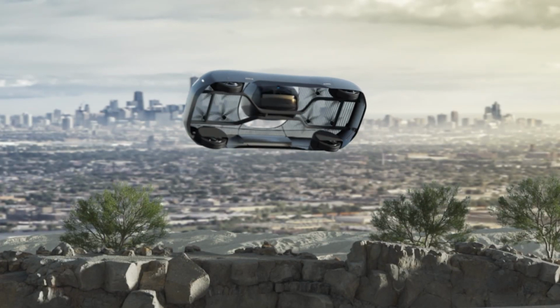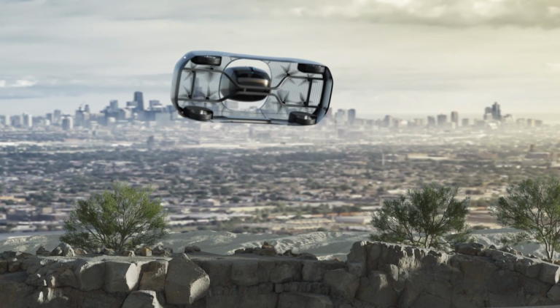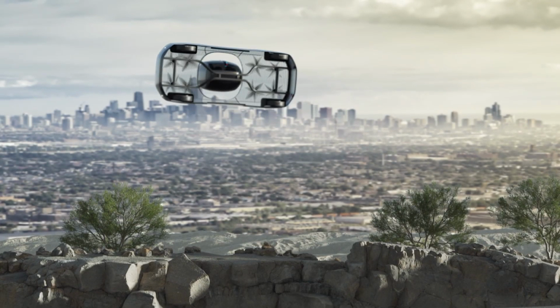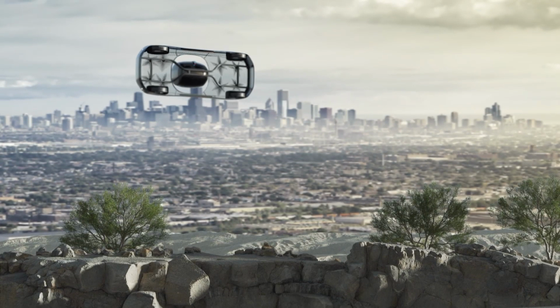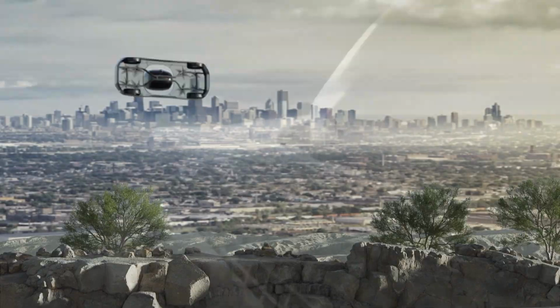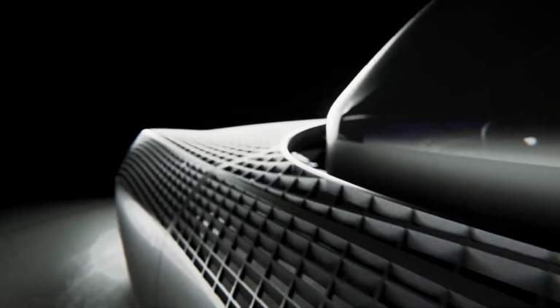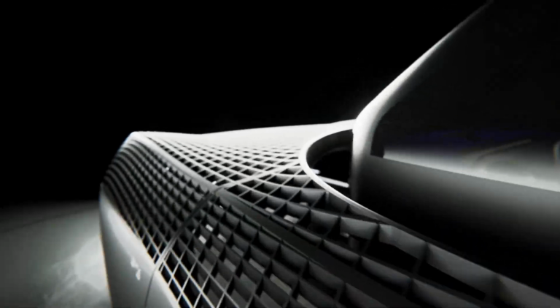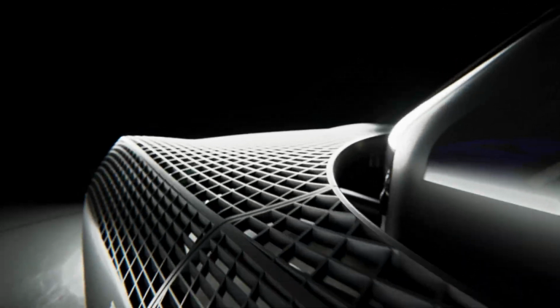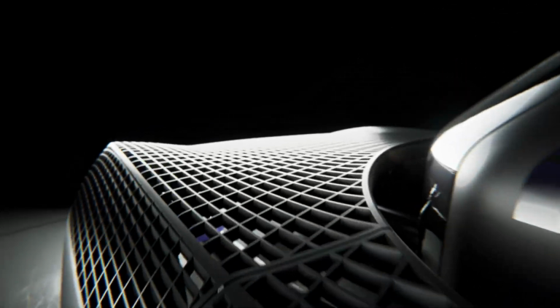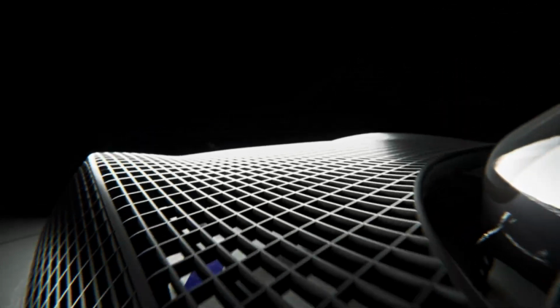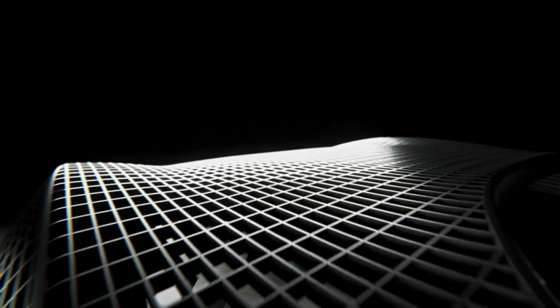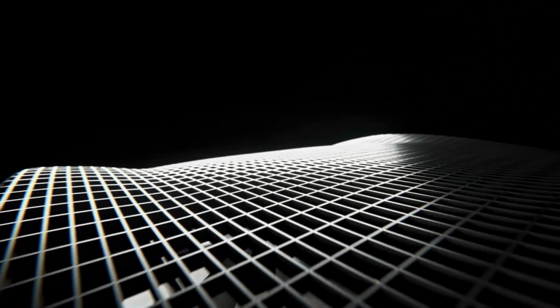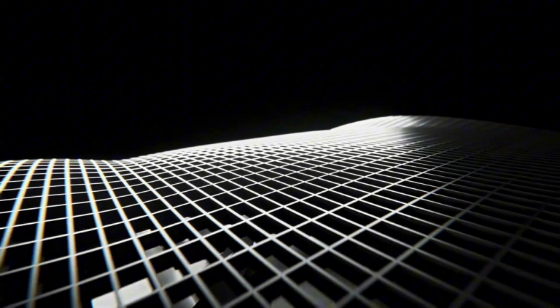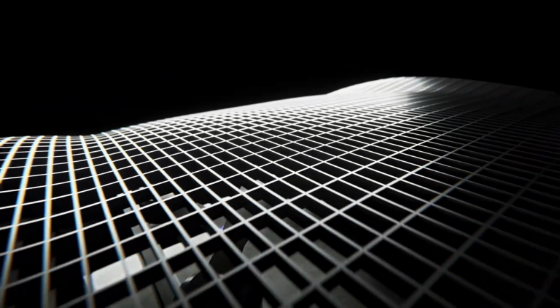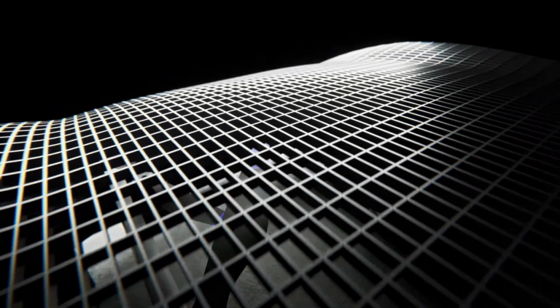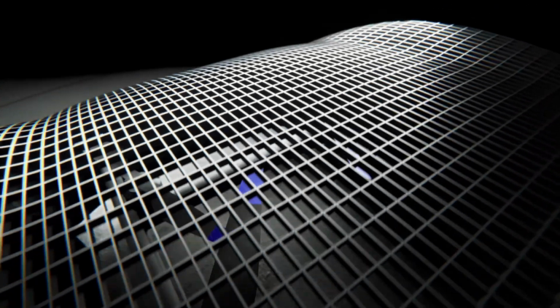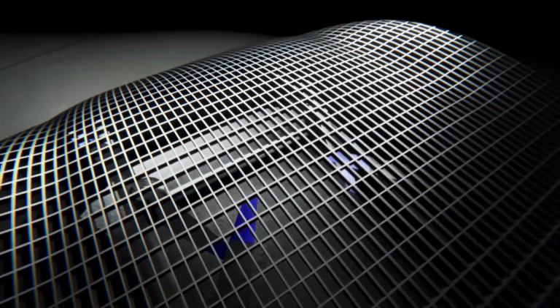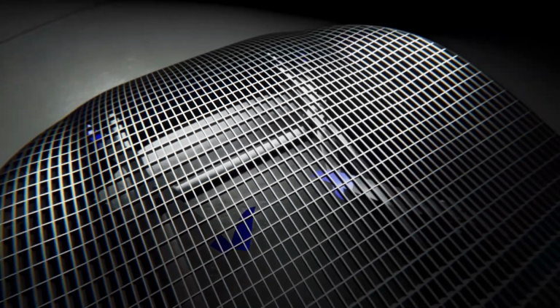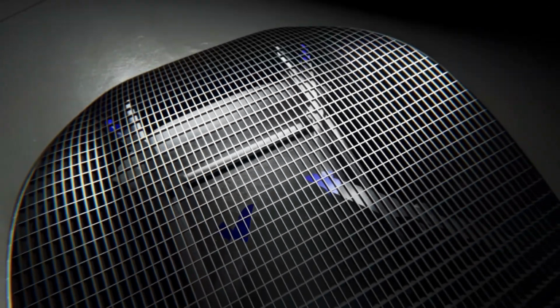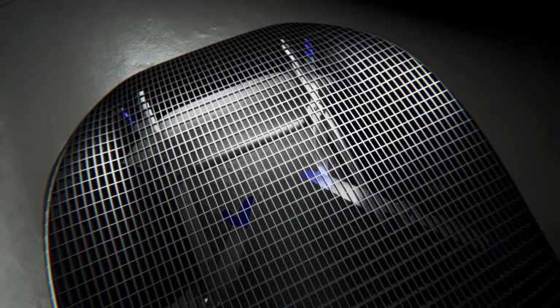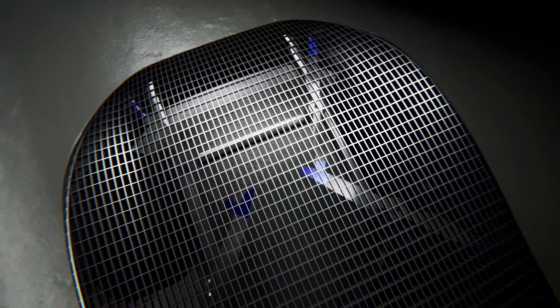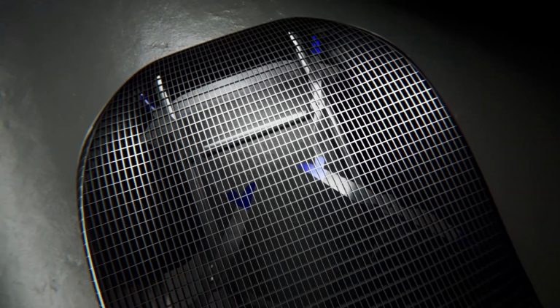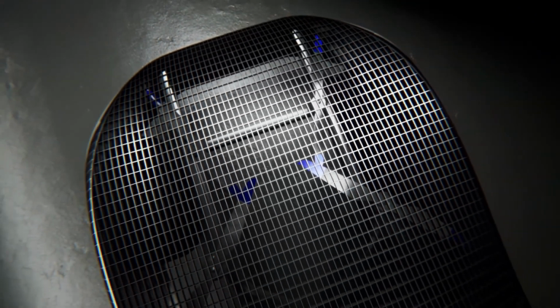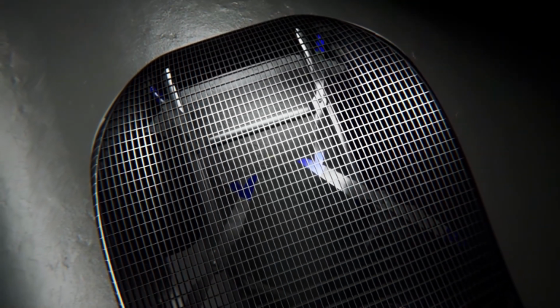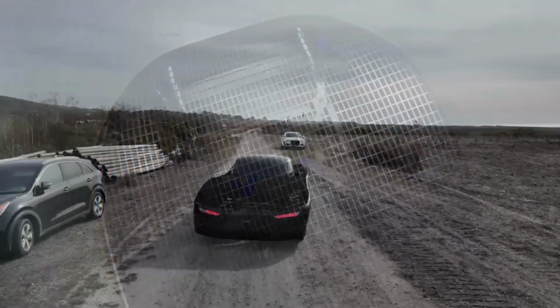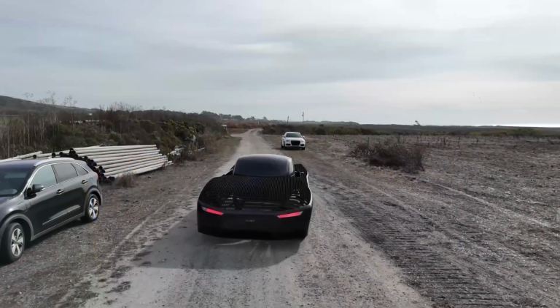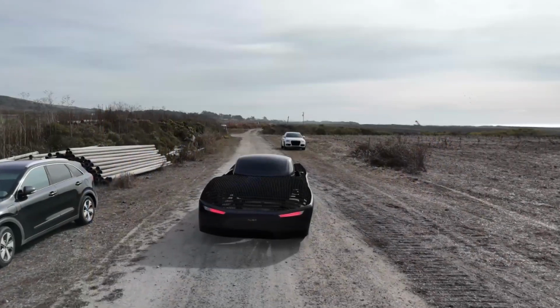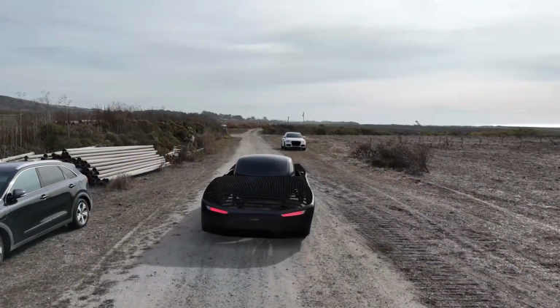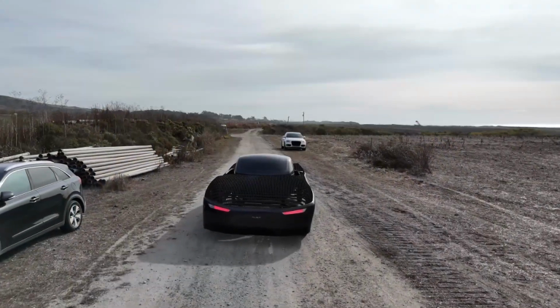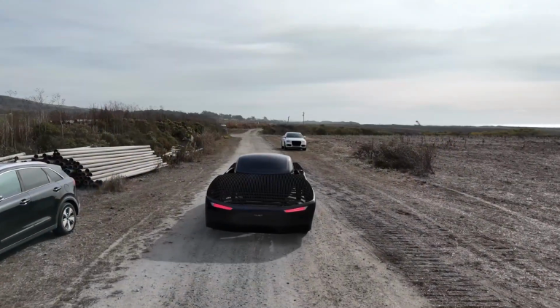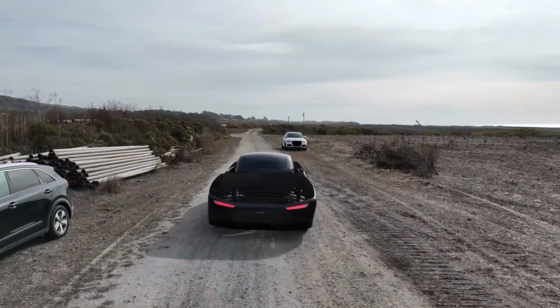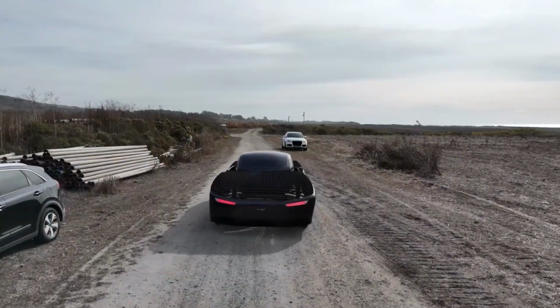The vehicle is powered by a distributed electric propulsion system, using eight electric motors and eight propellers hidden beneath its mesh-covered carbon fiber body, giving it both safety and redundancy.